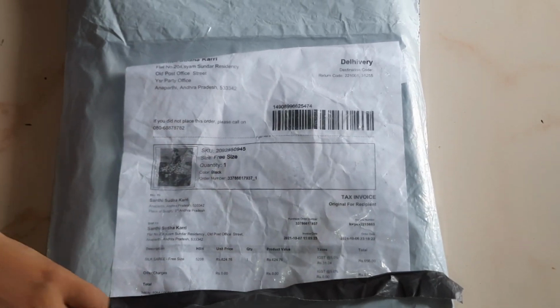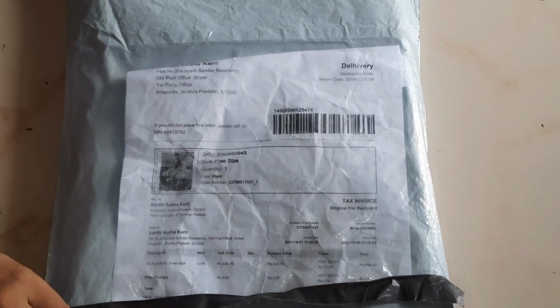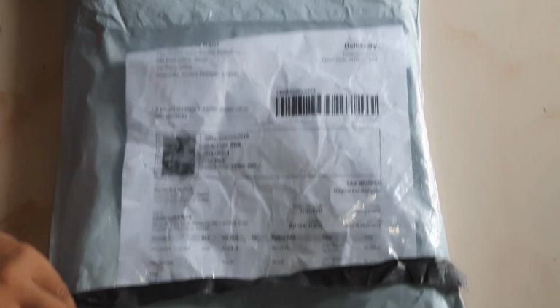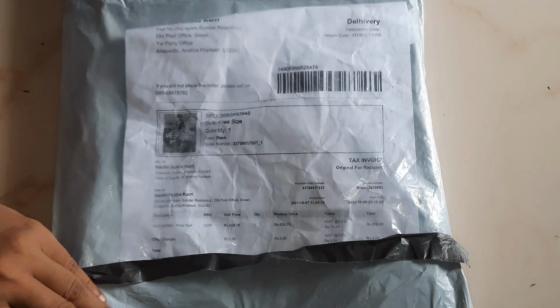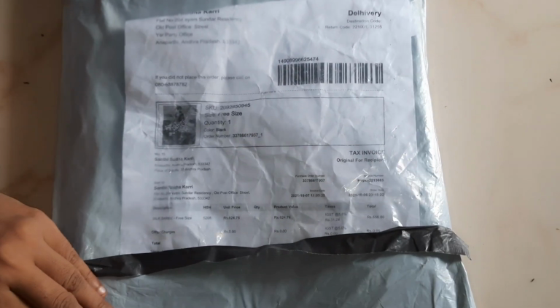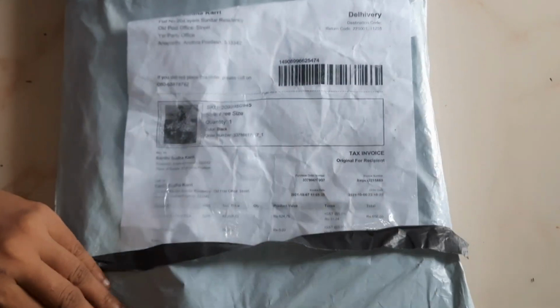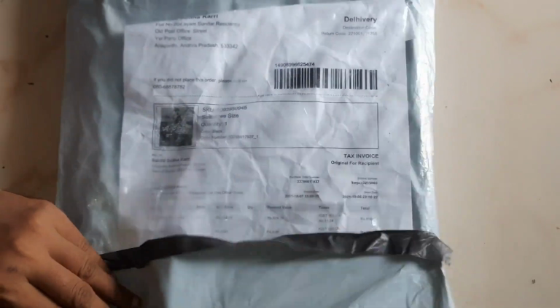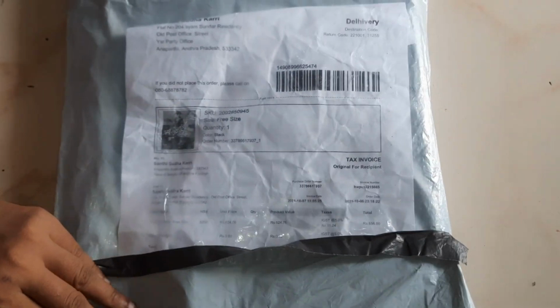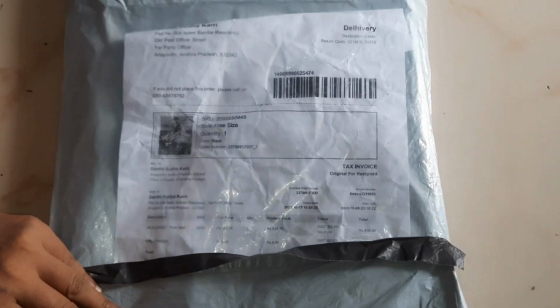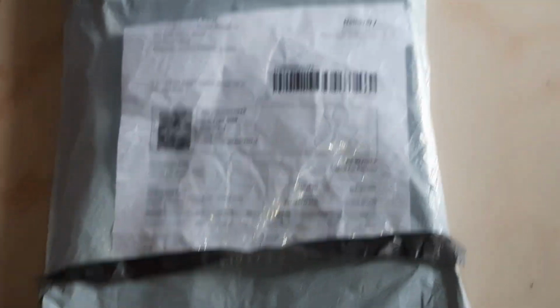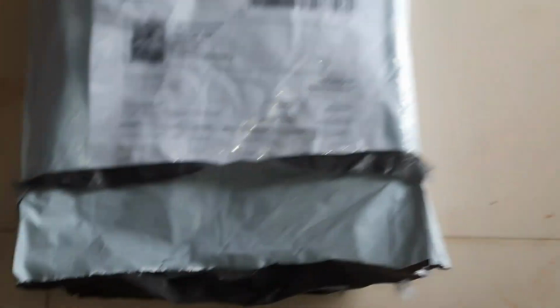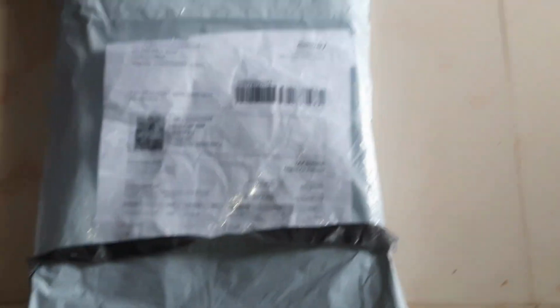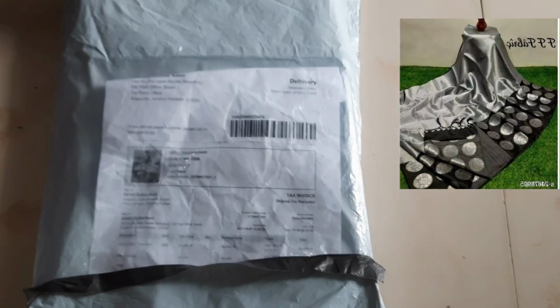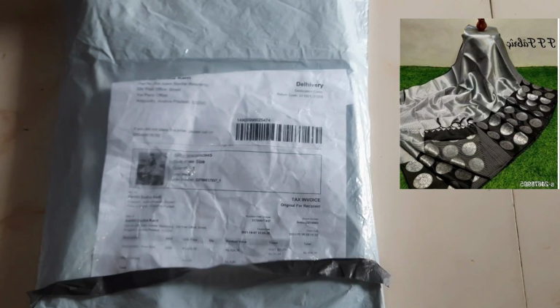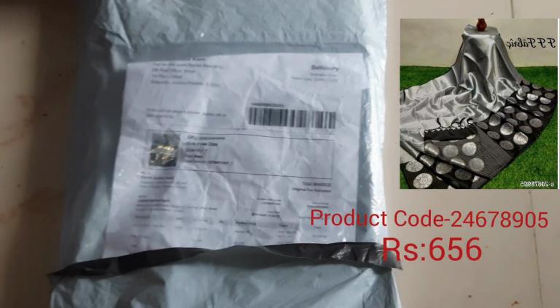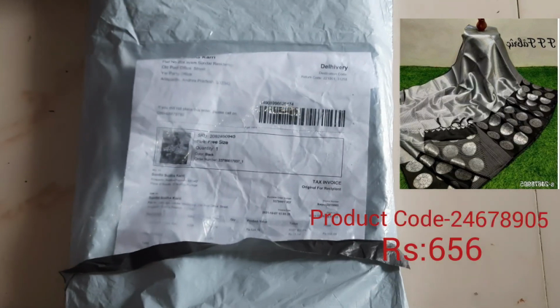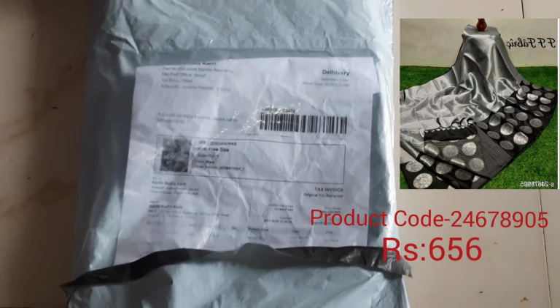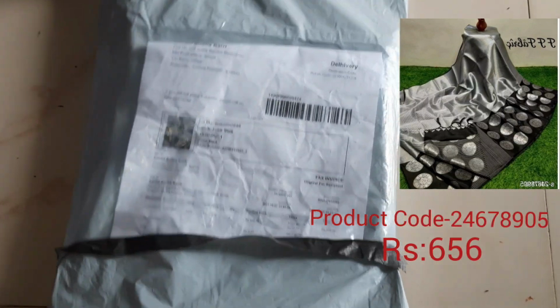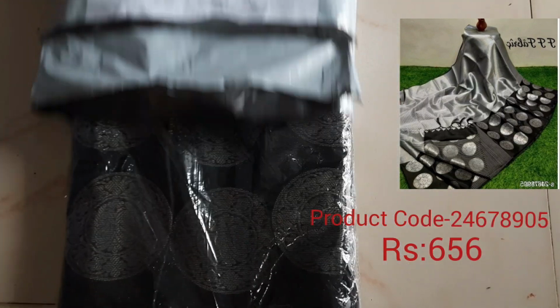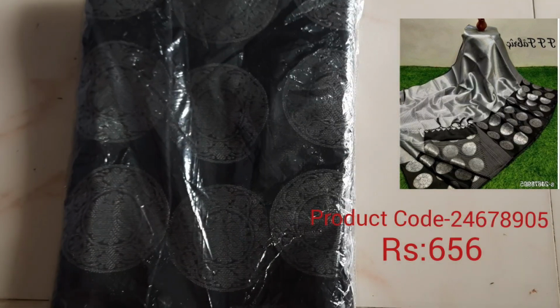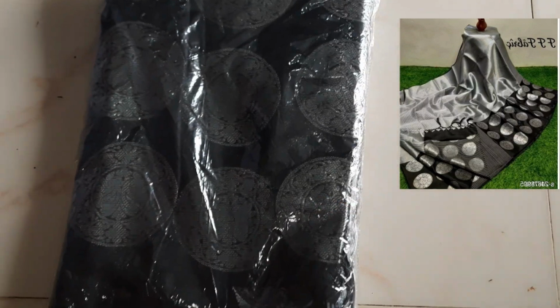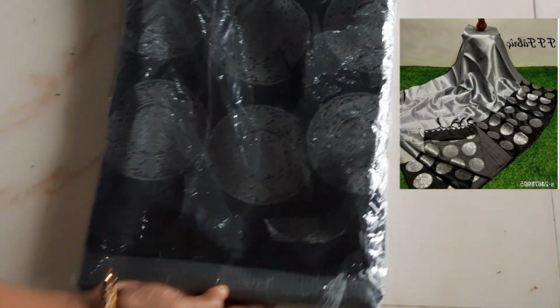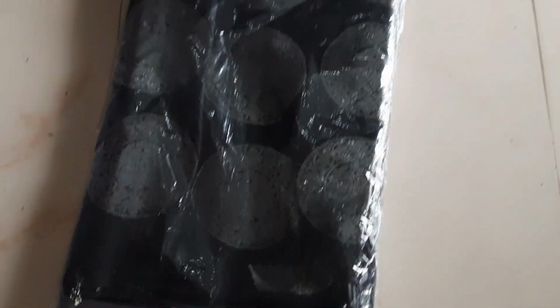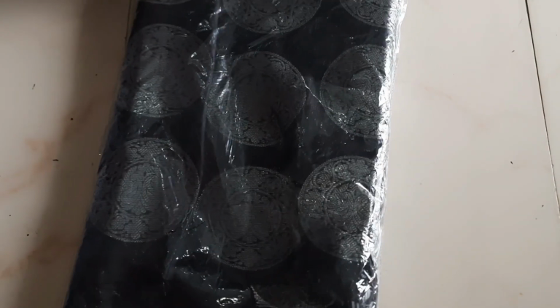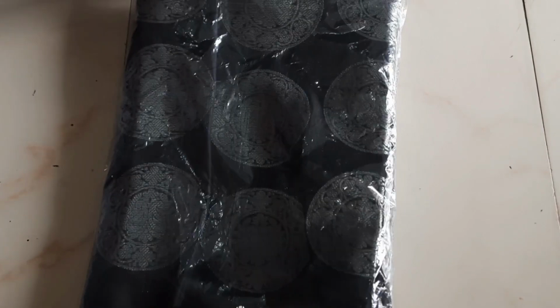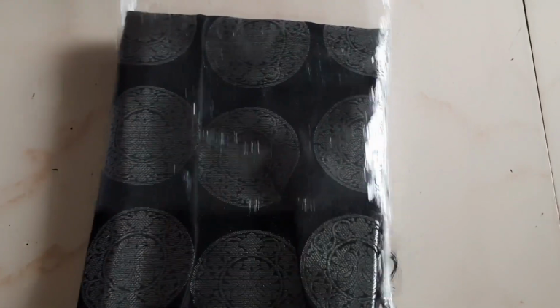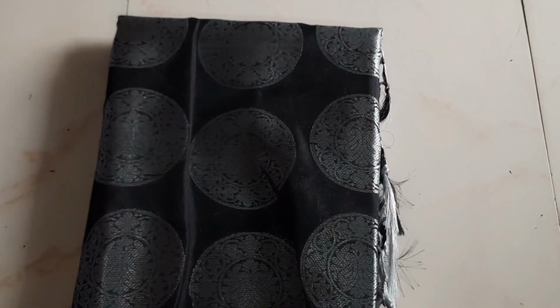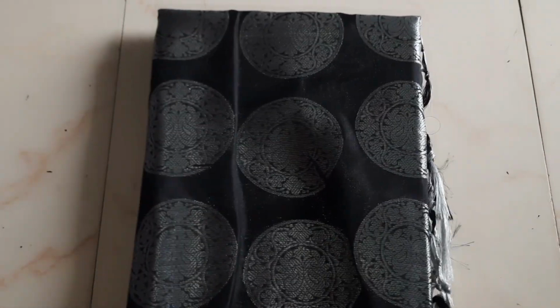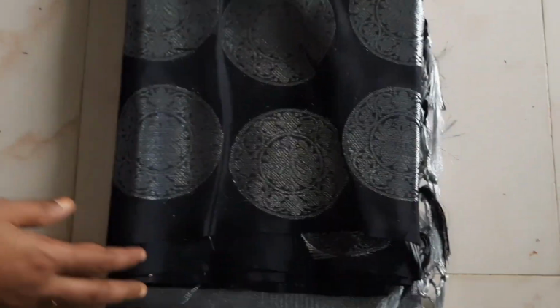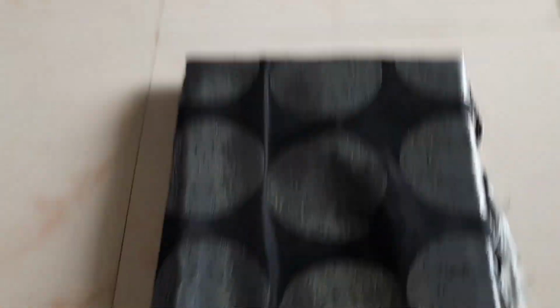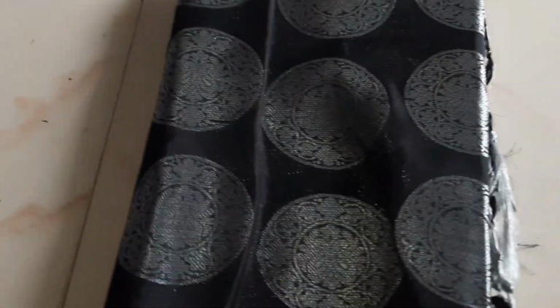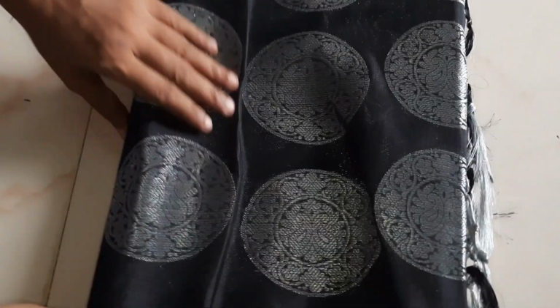This is the second saree. You can see the links in the description below, it is also displayed on the screen. These sarees are all black lovers.